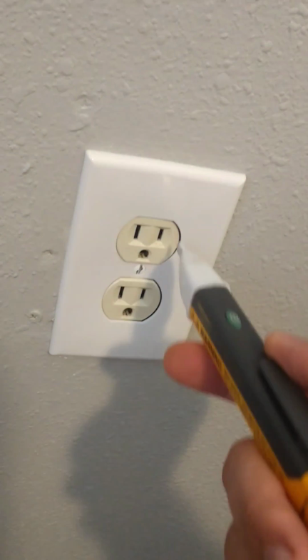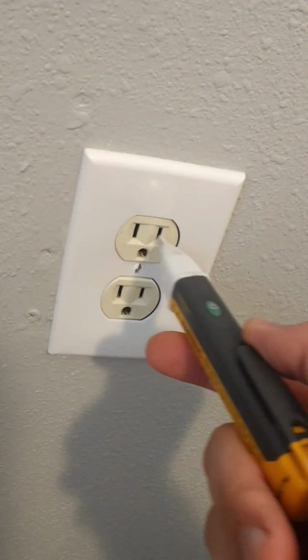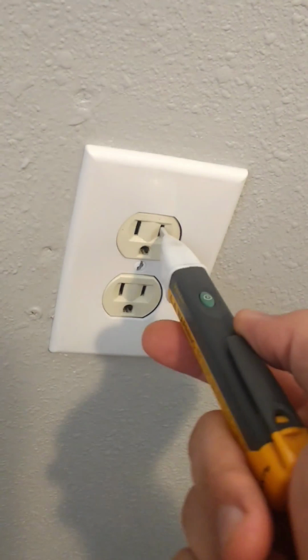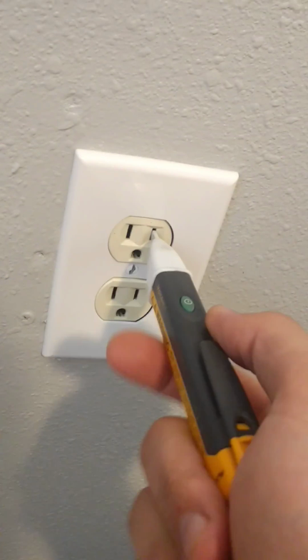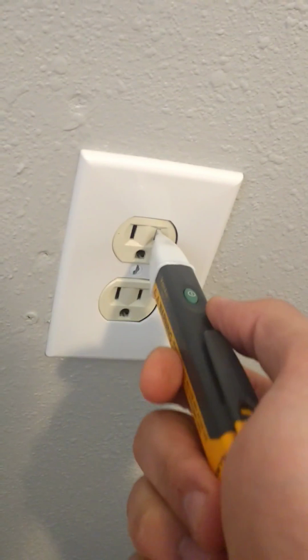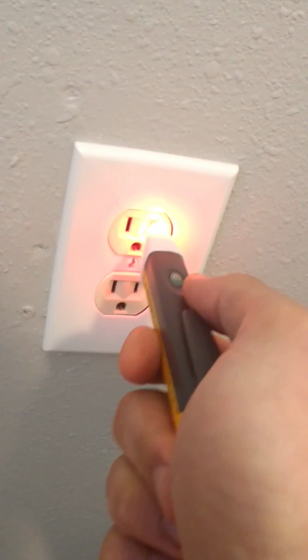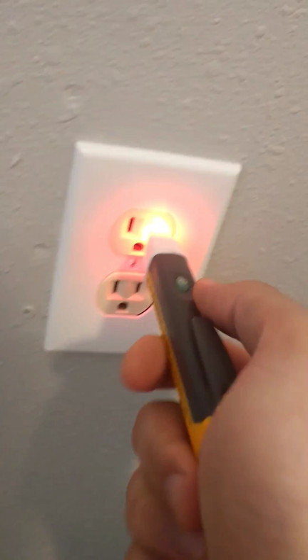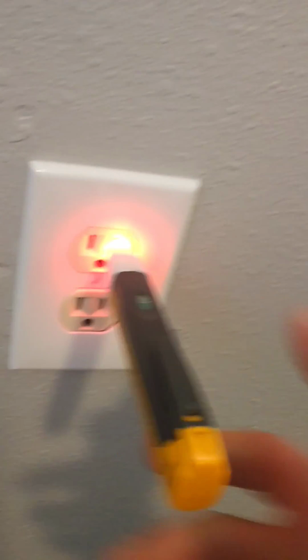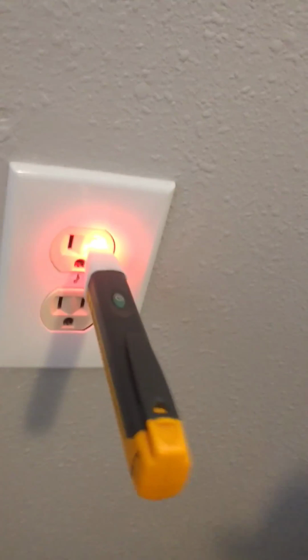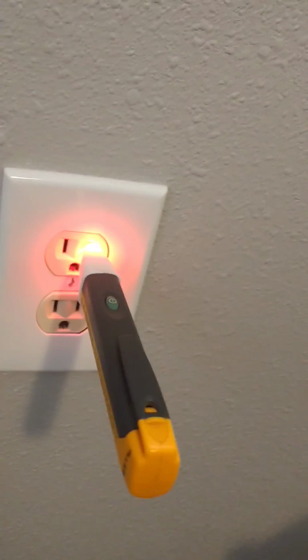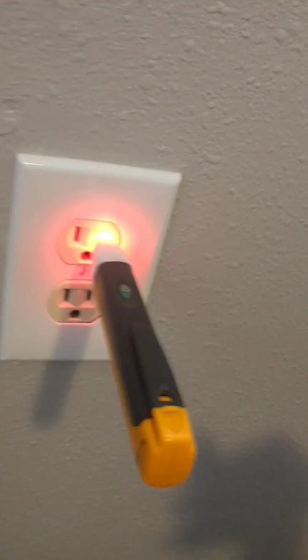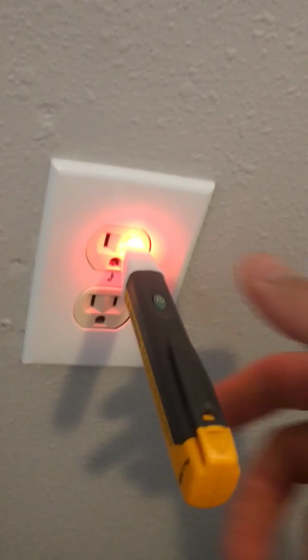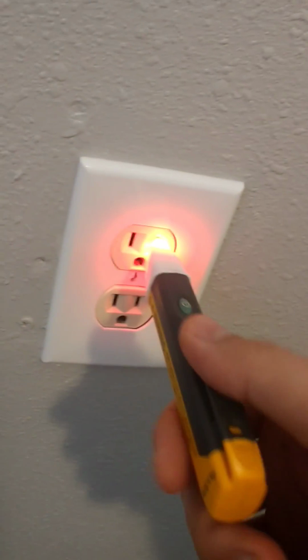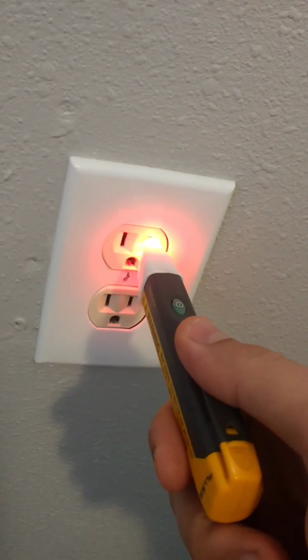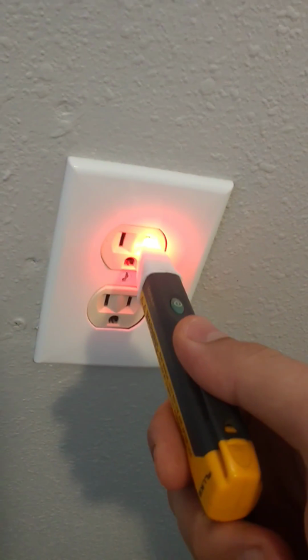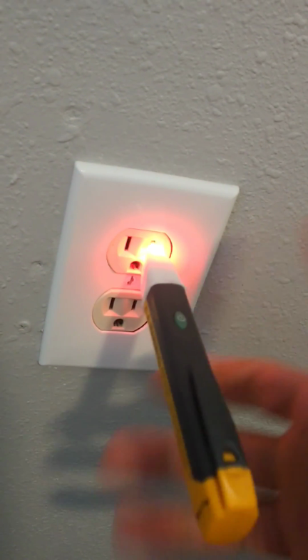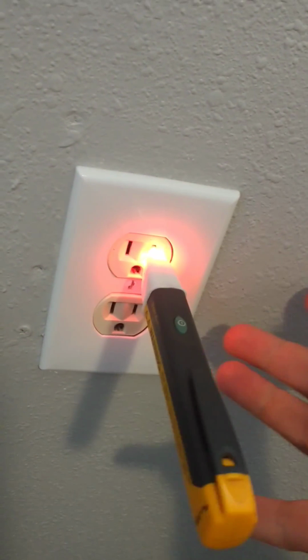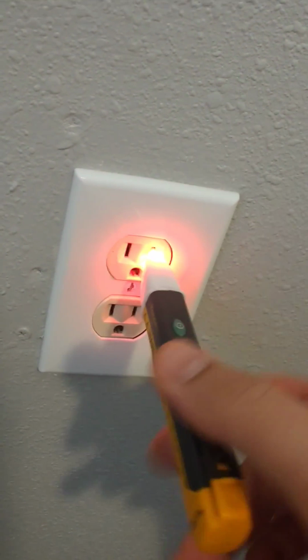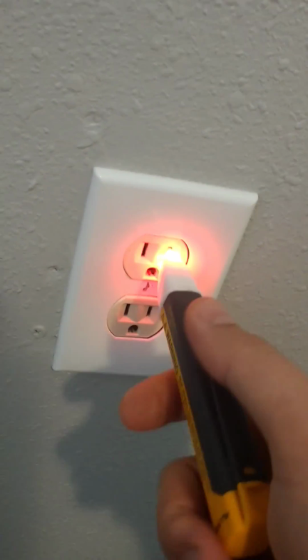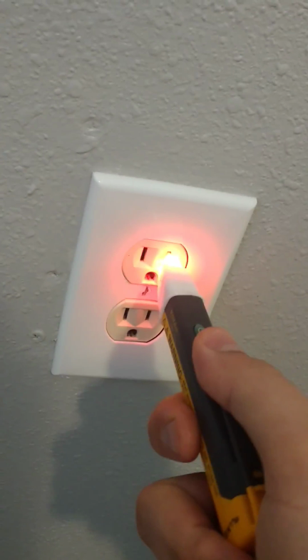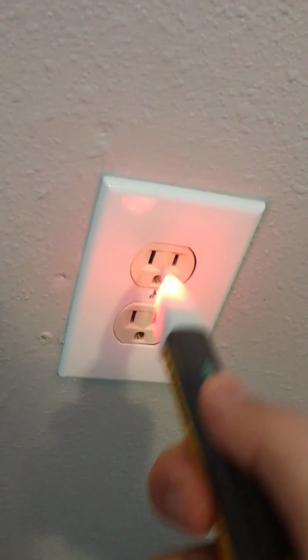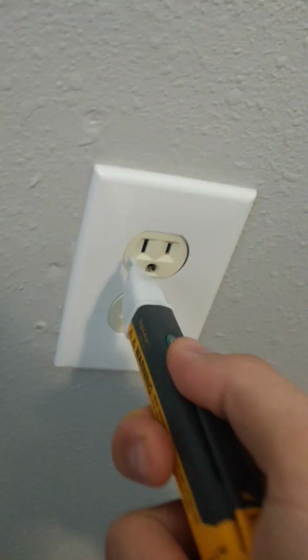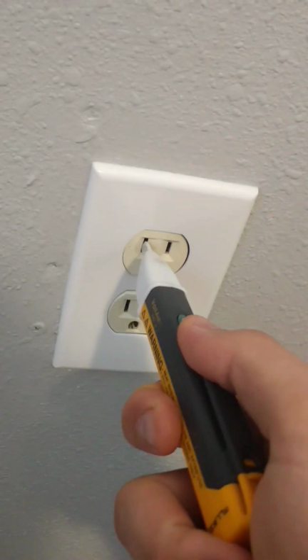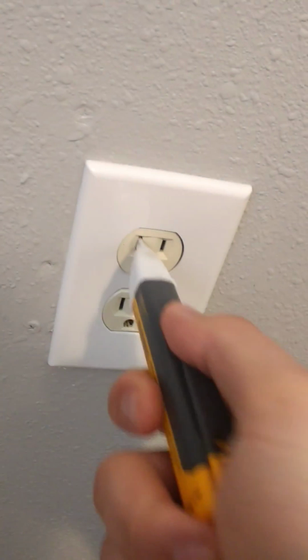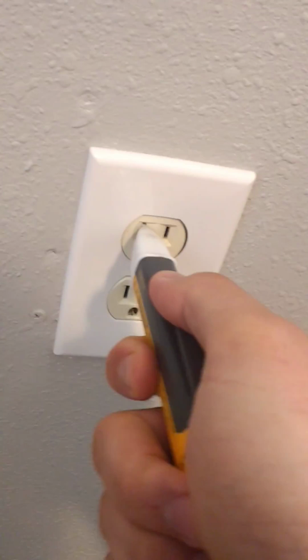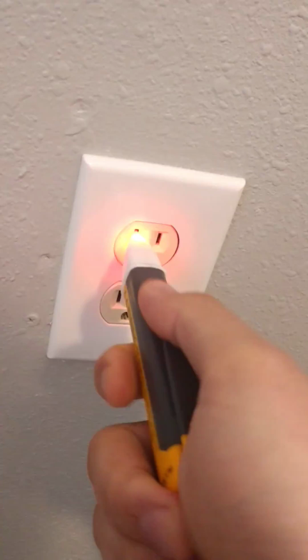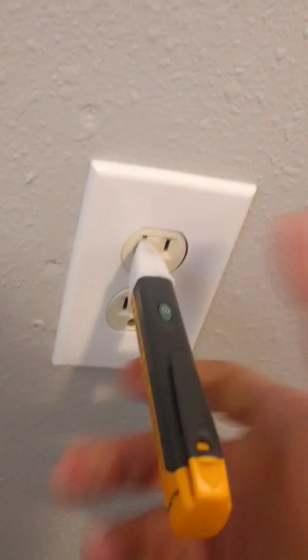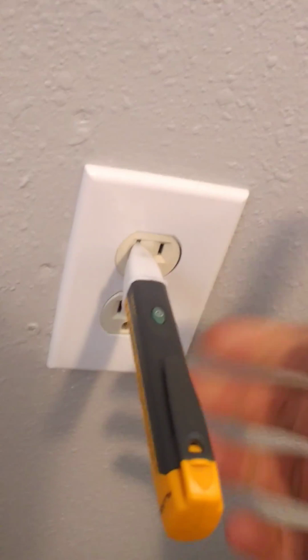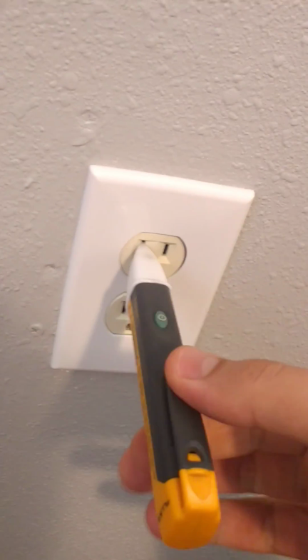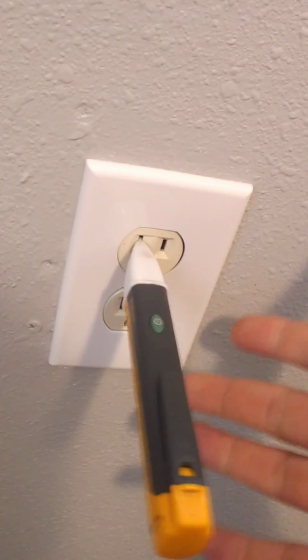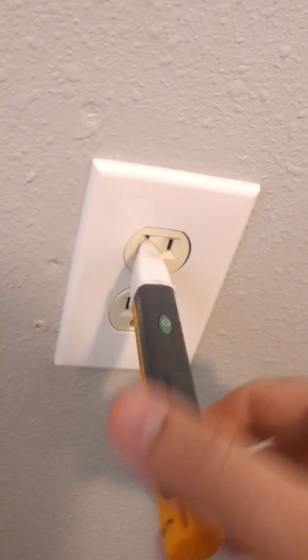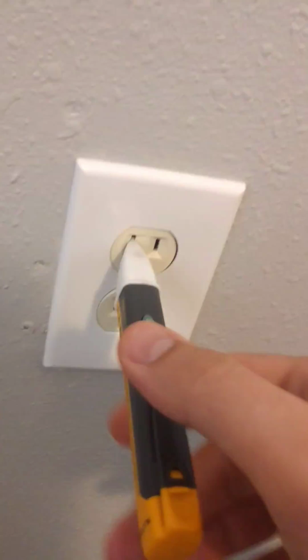One more time, let's insert this into hot. It will beep, whether I hold it or not. Here, there's no beep — doesn't matter if I hold it or not.